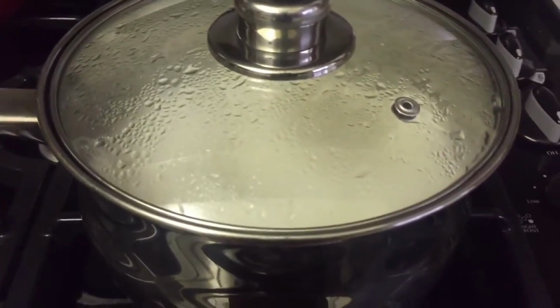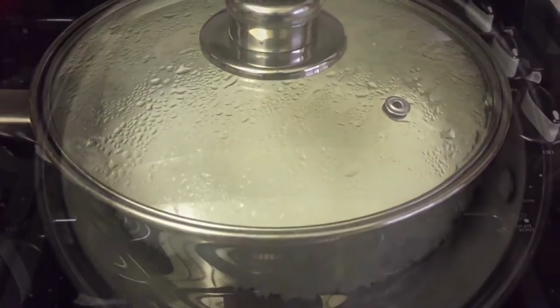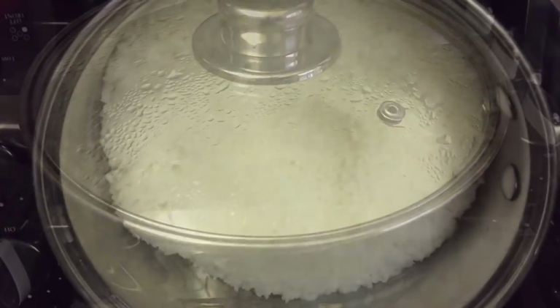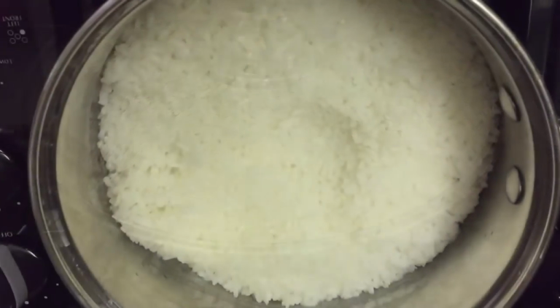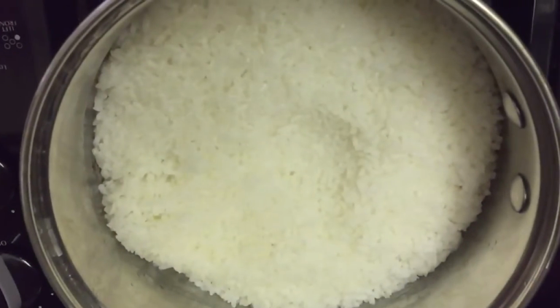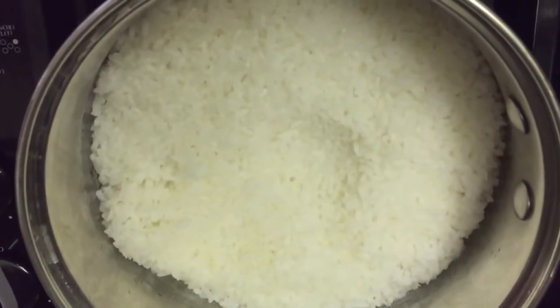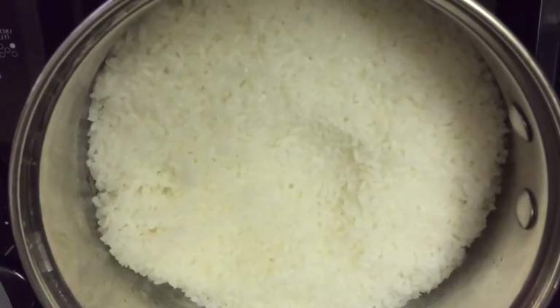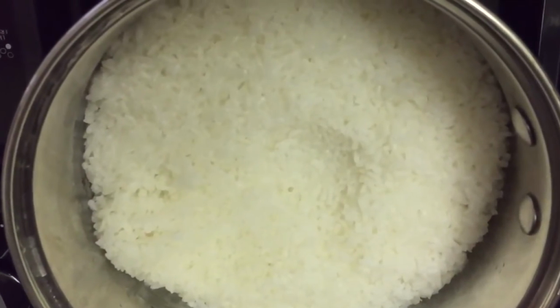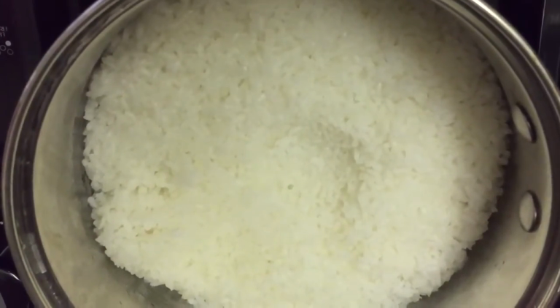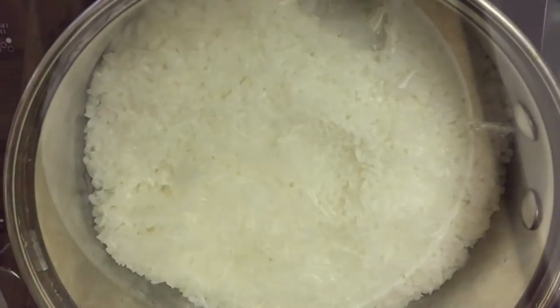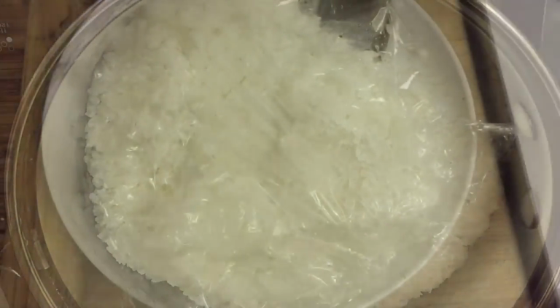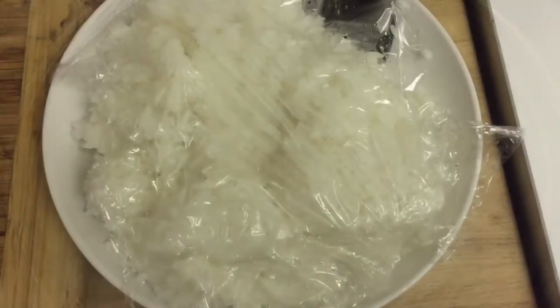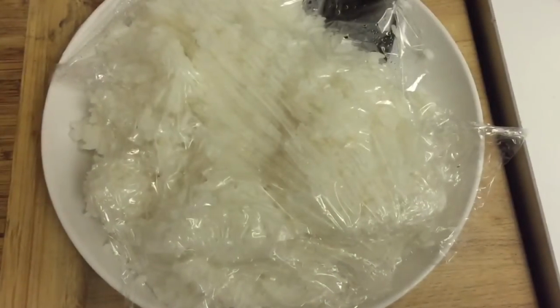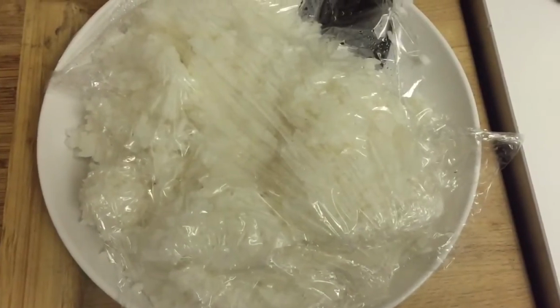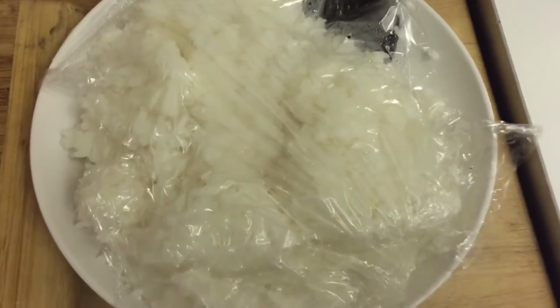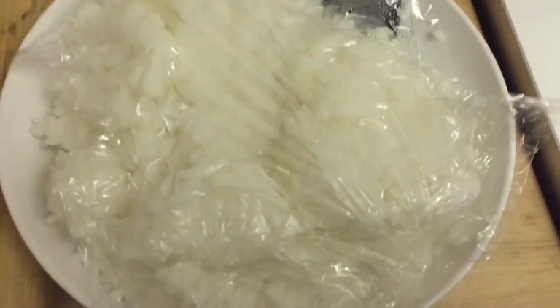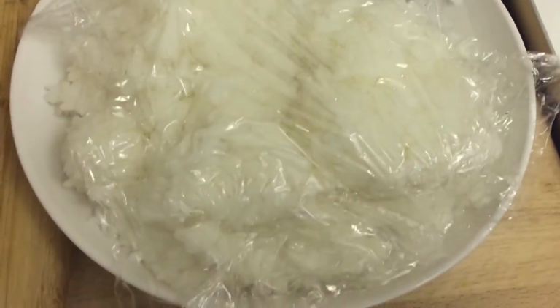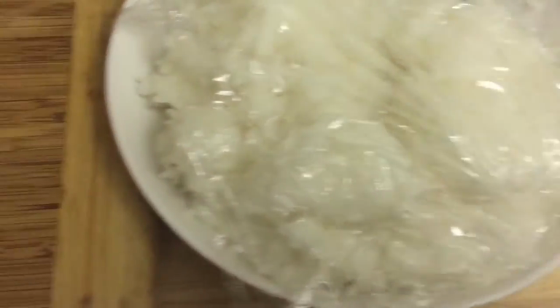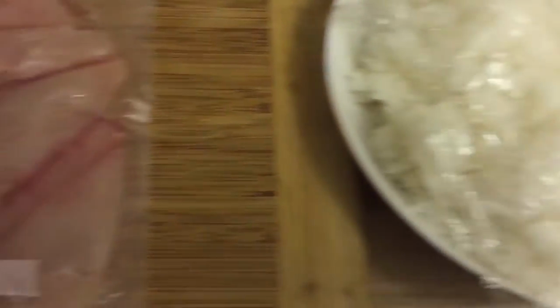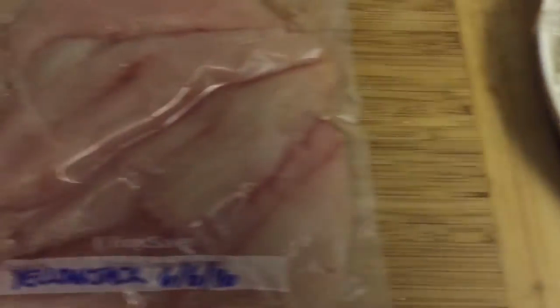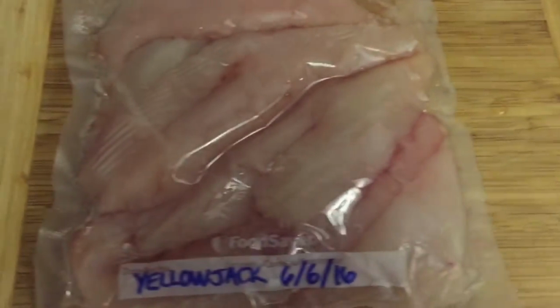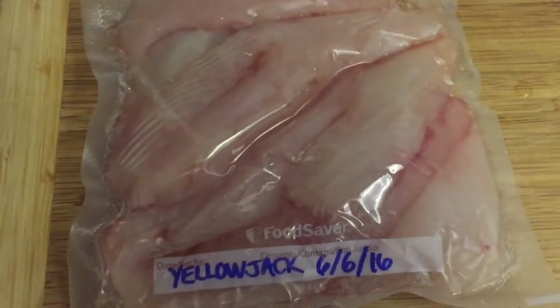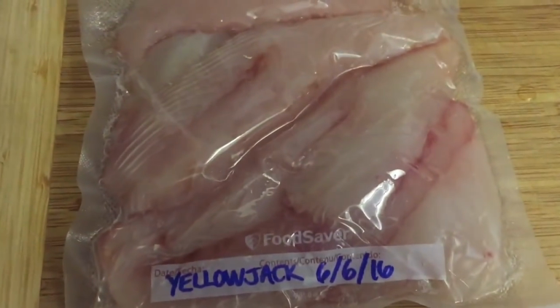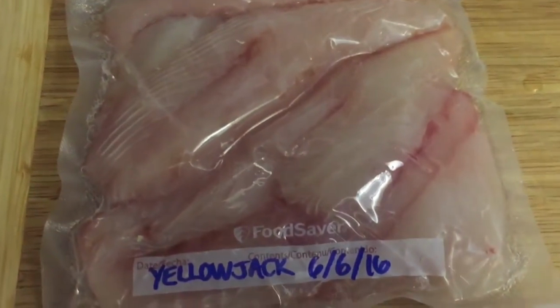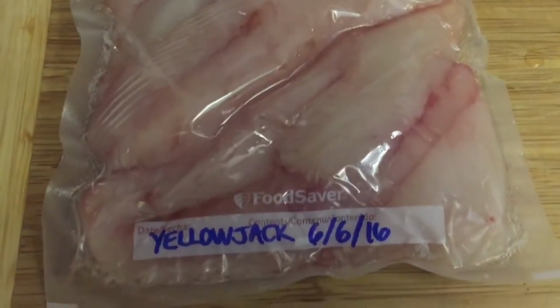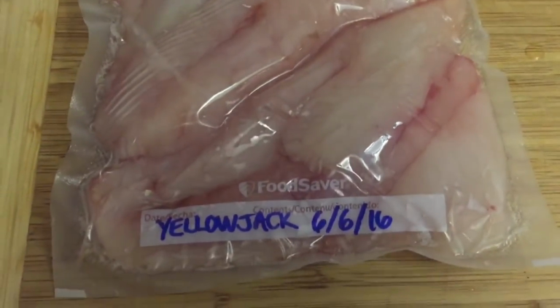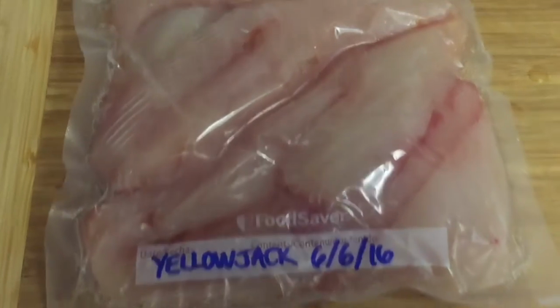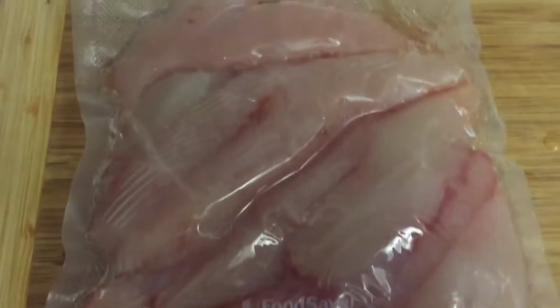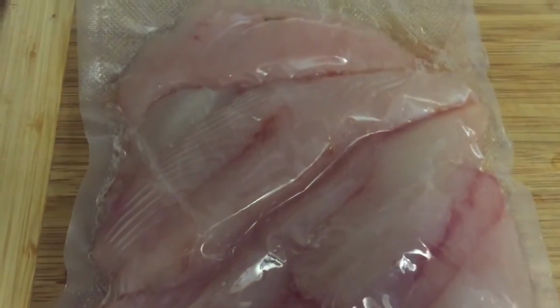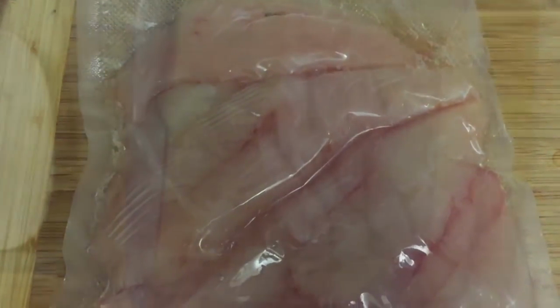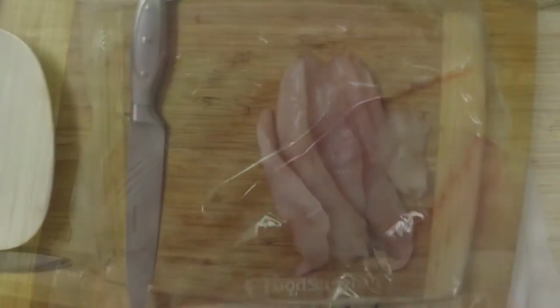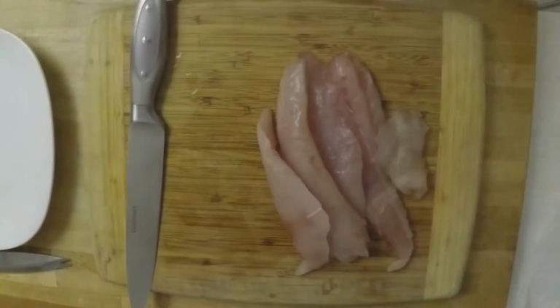When it's done, you want to let it sit for 10 minutes. Then transfer it into another bowl and let the rice cool off at room temperature. I've also defrosted this yellowjack that I packed the other day, so now we're gonna cut the fish.